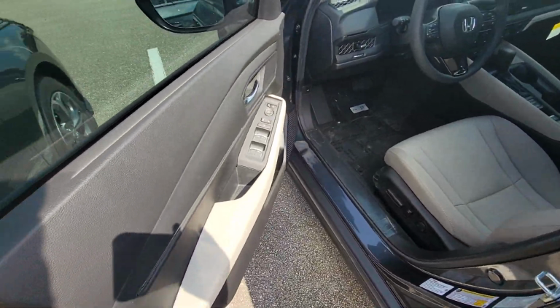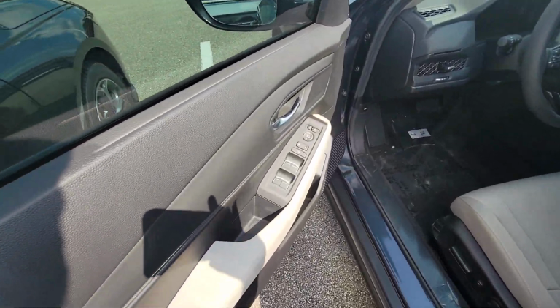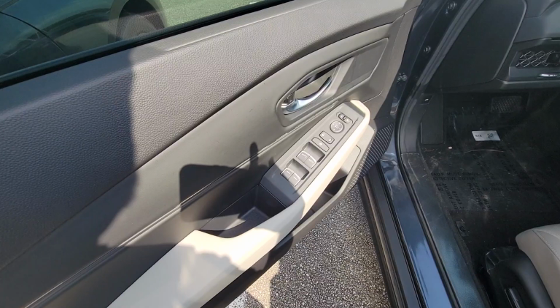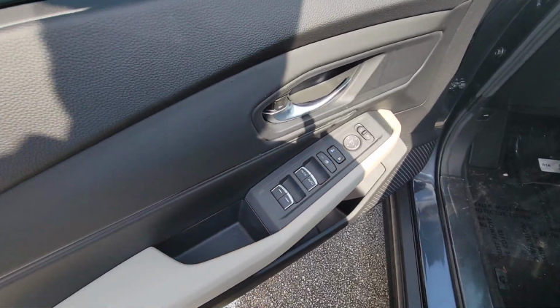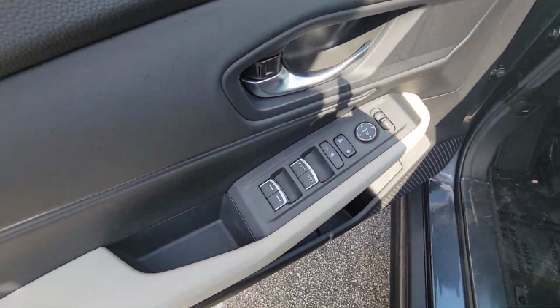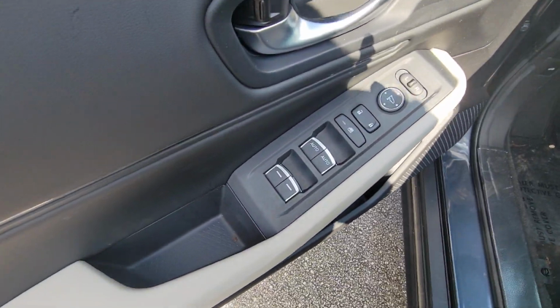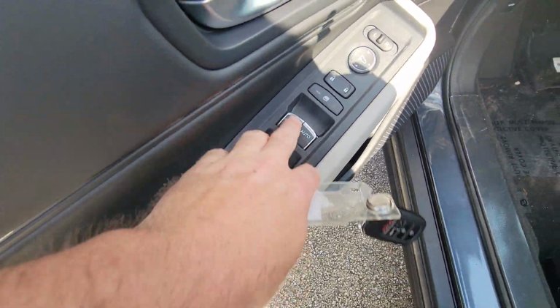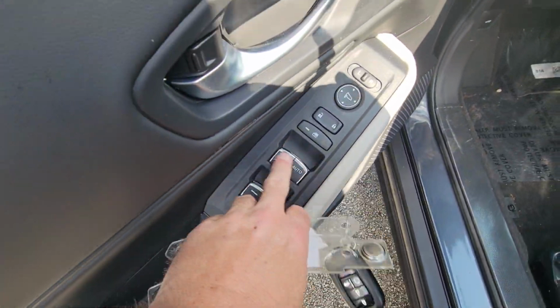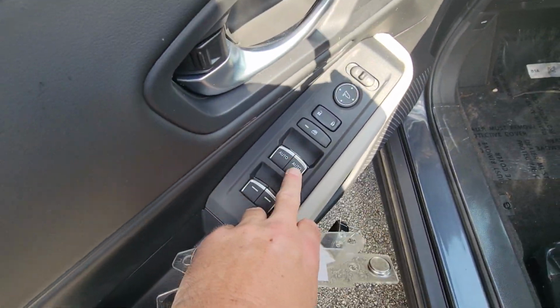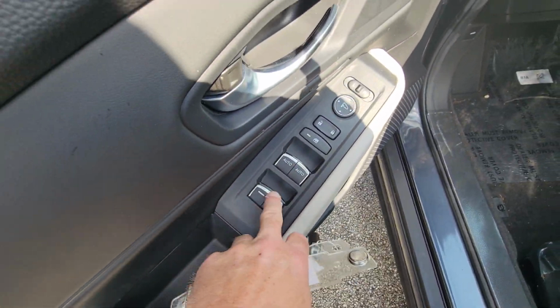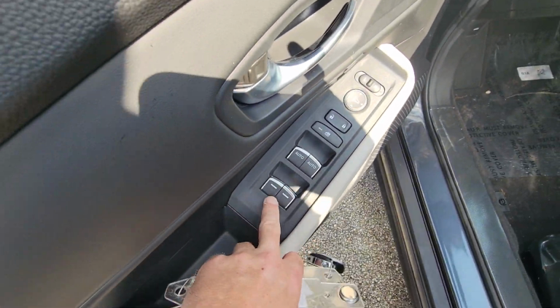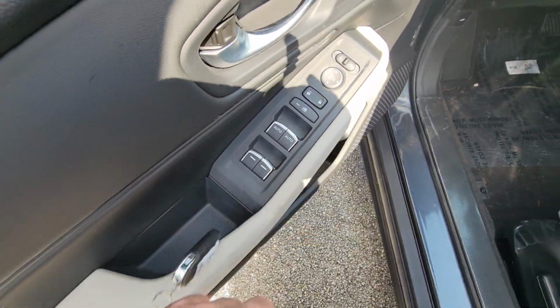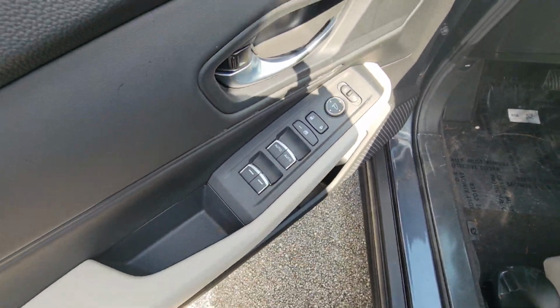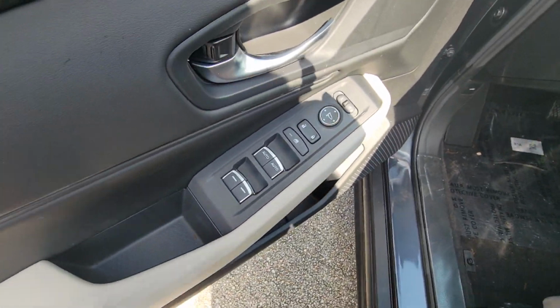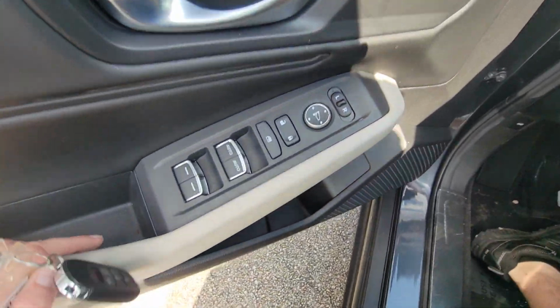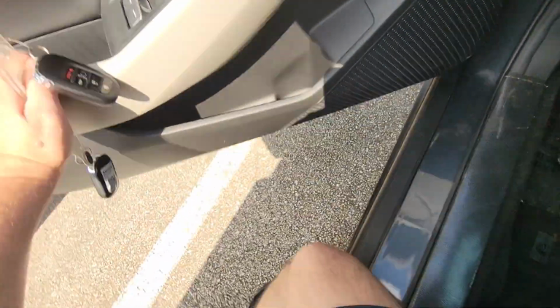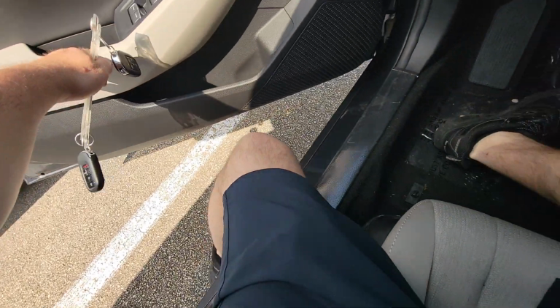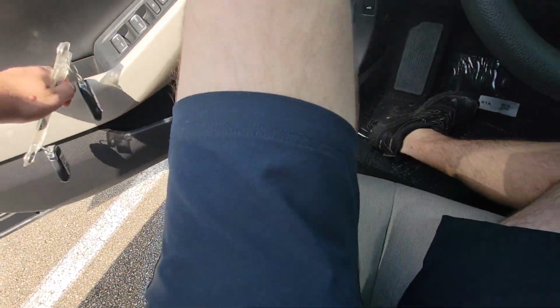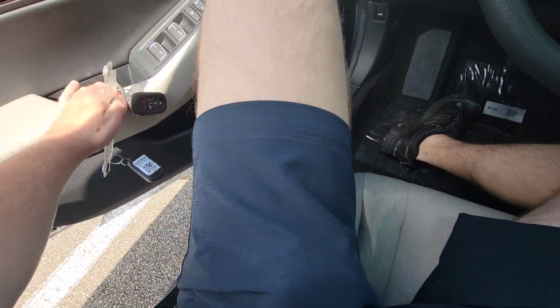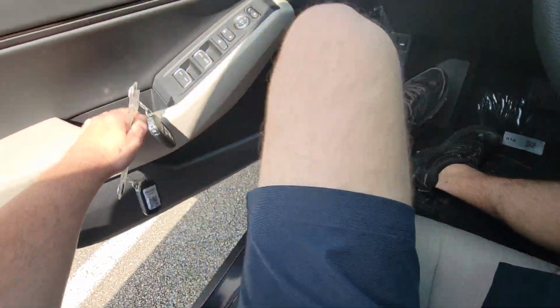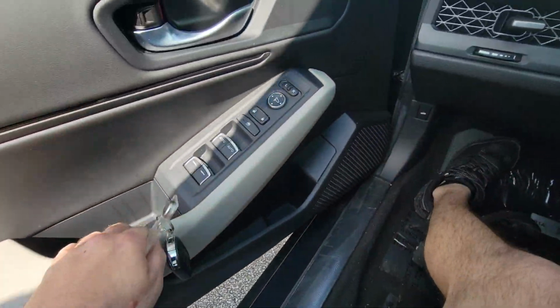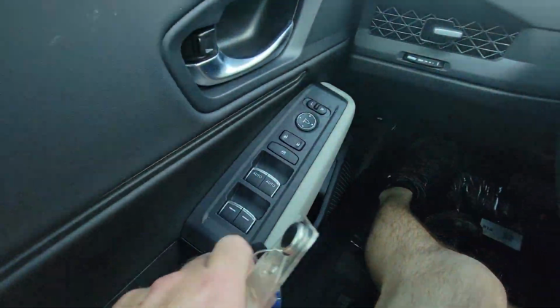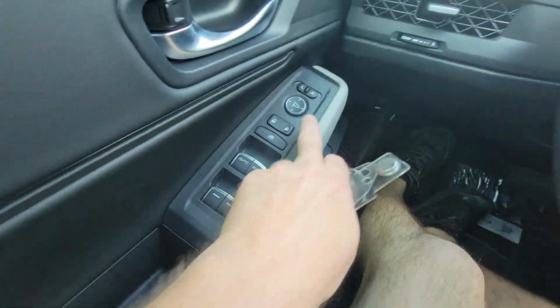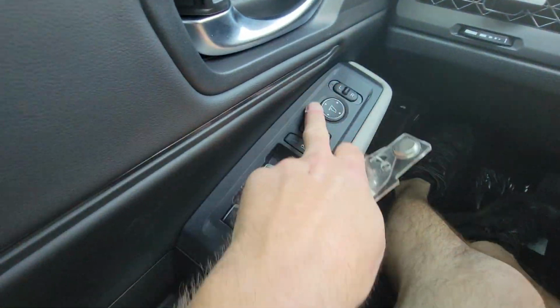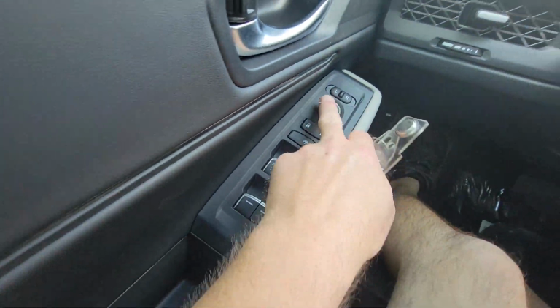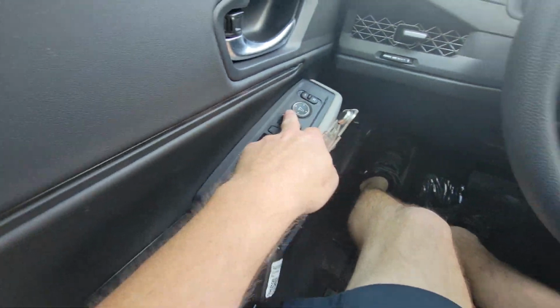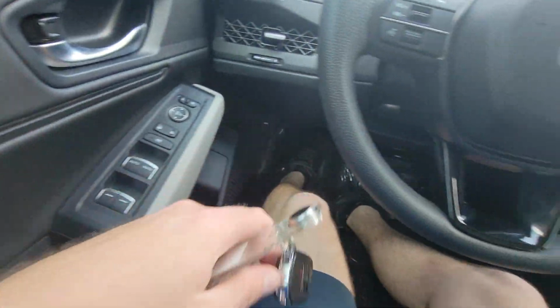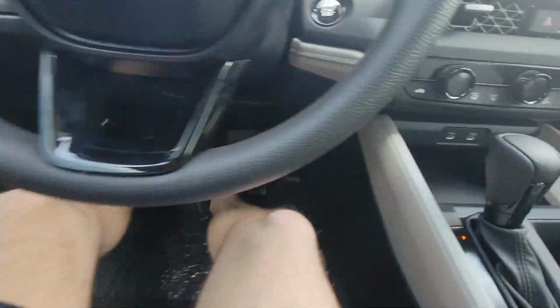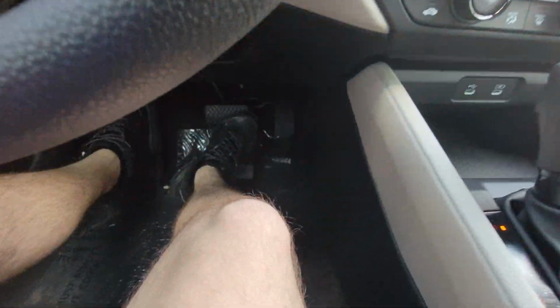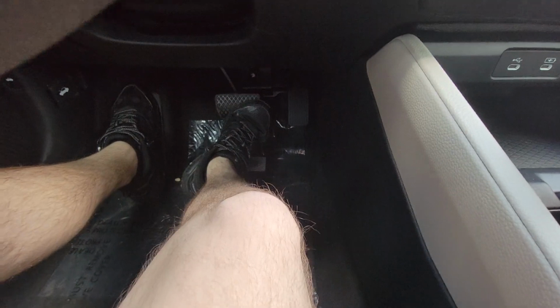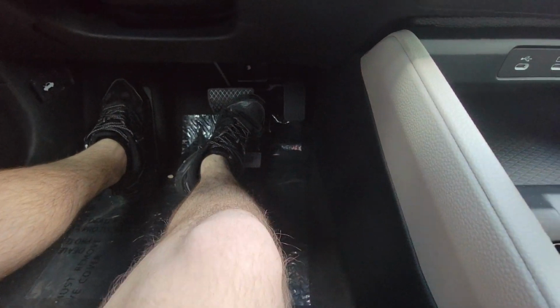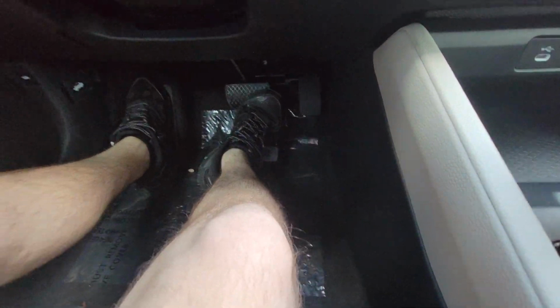The EX gives you automatic up and down windows for the front two windows. The rear ones are still electric — you just hold them down. You also get electric controls for your side view mirrors.